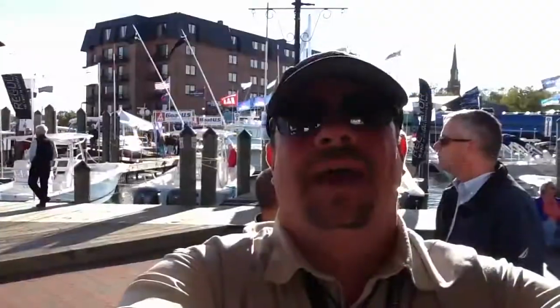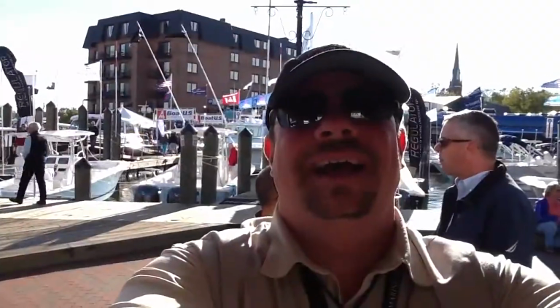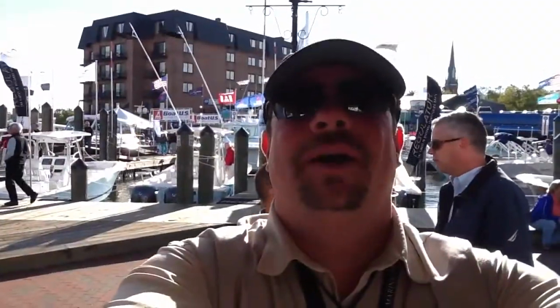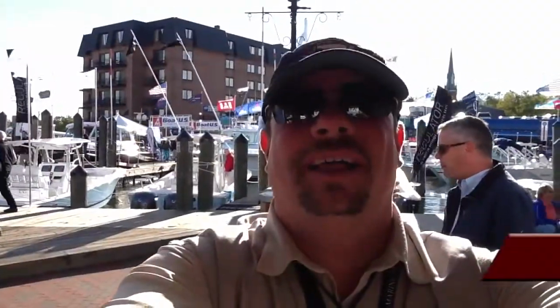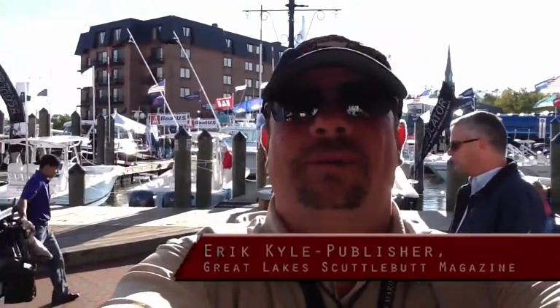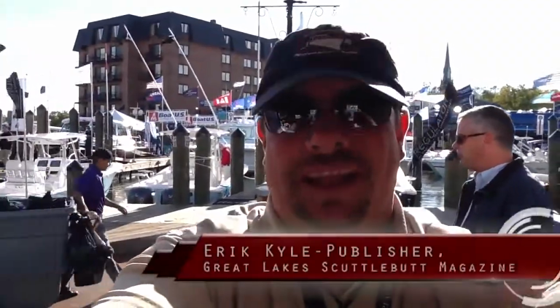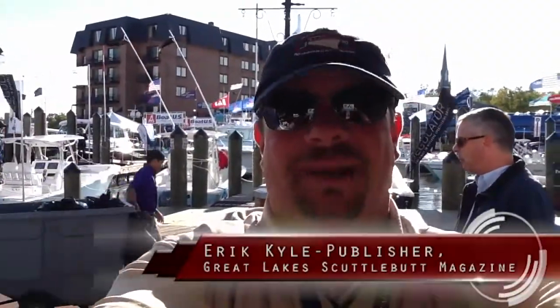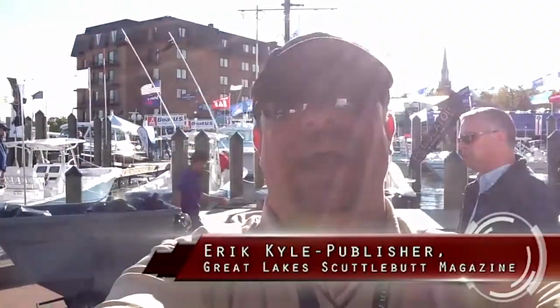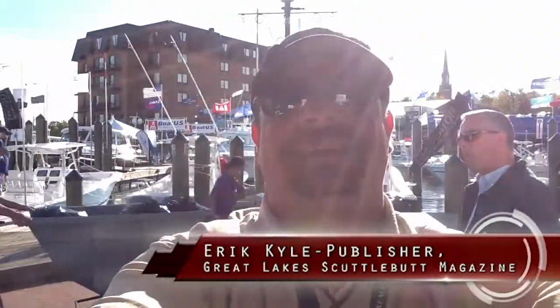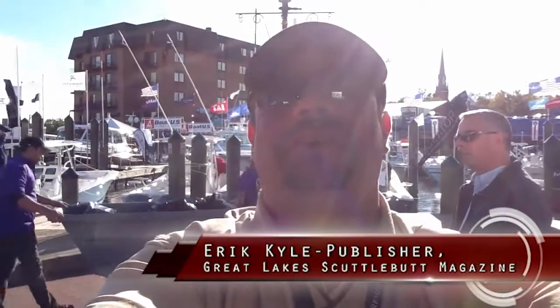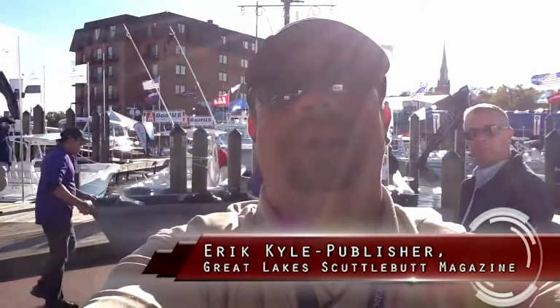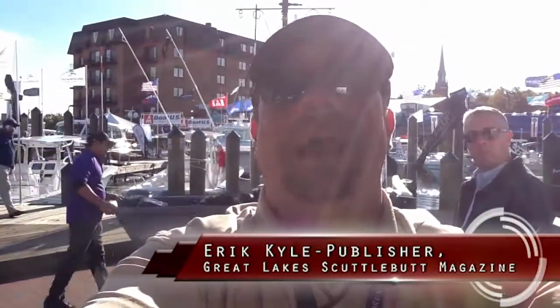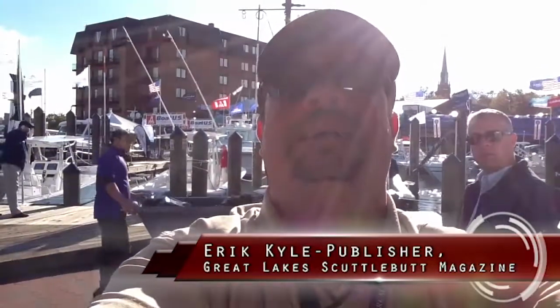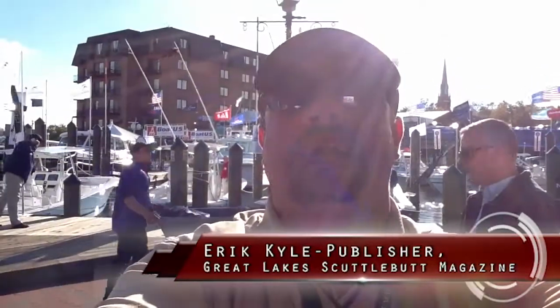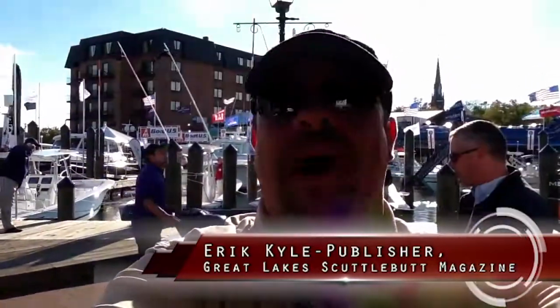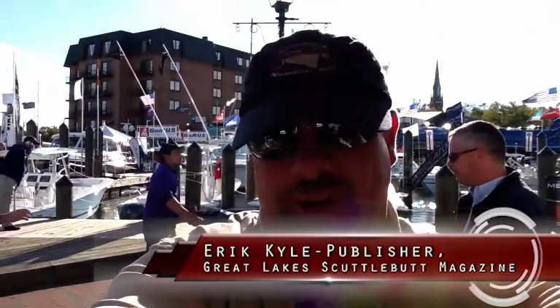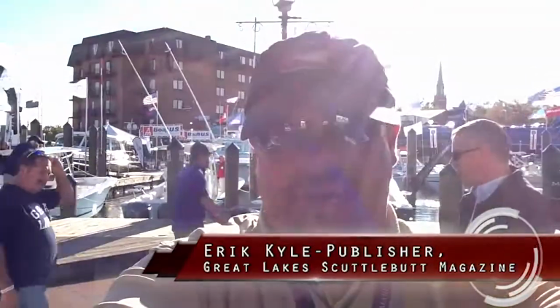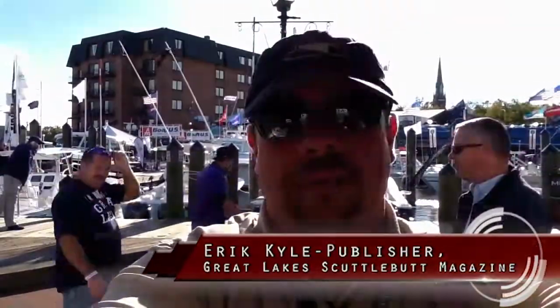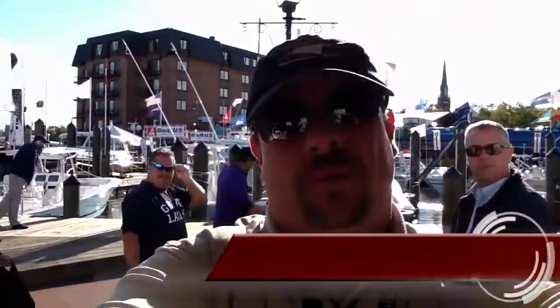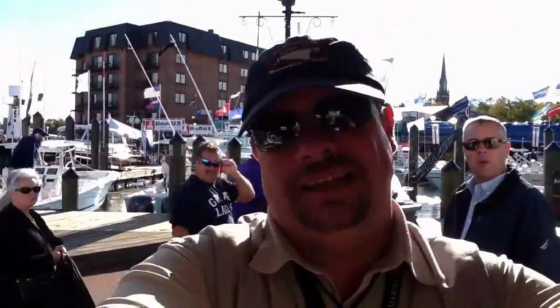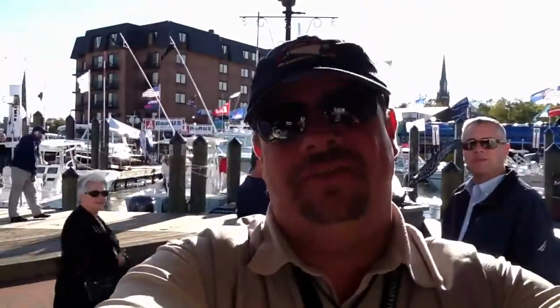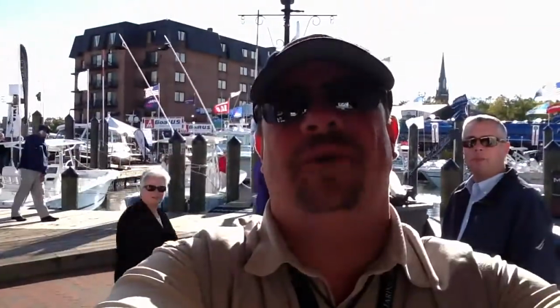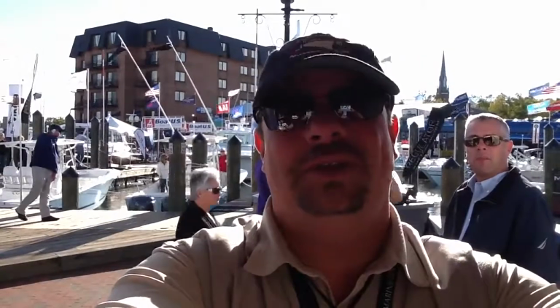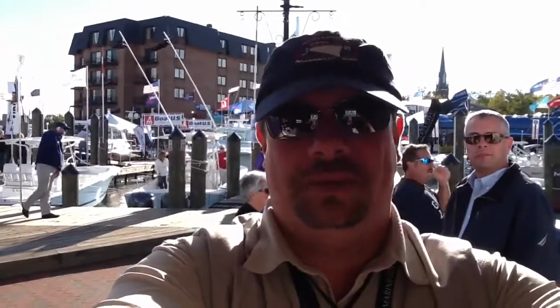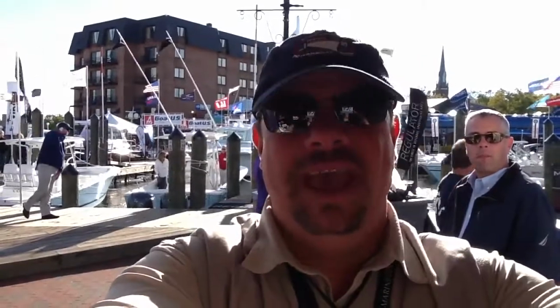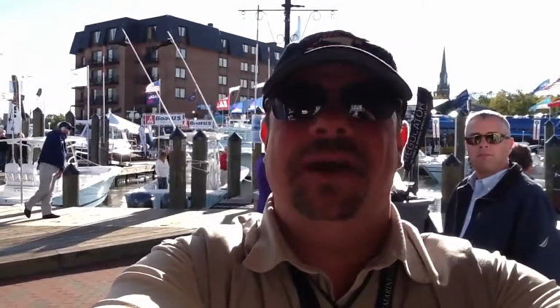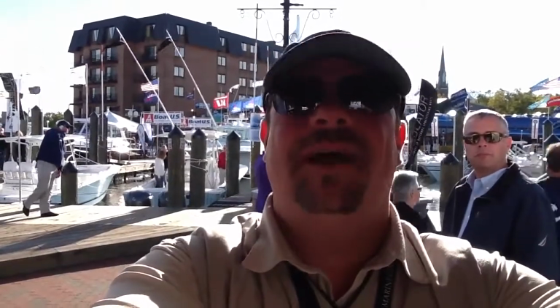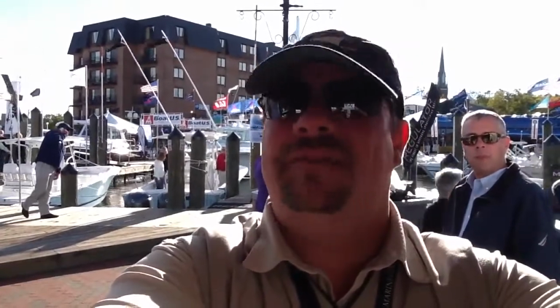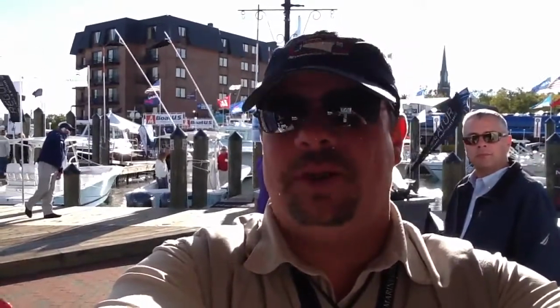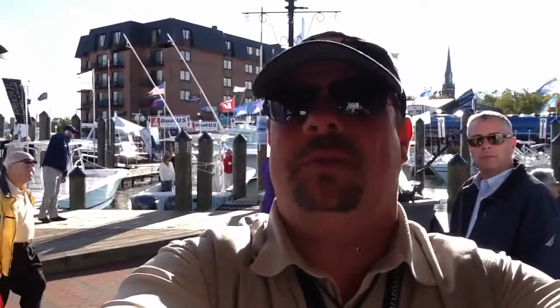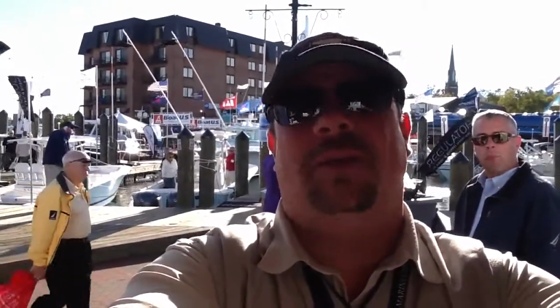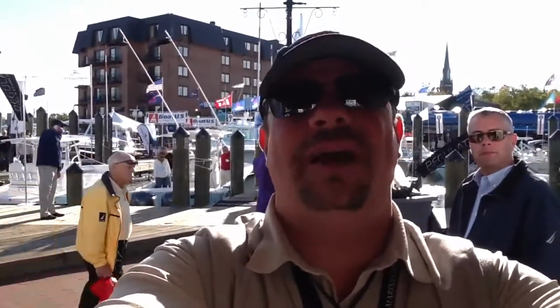Hey guys, Eric Kyle here, publisher of Great Lakes Scuttlebutt Magazine. I'm excited to be out at the Annapolis Power Boat Show, a beautiful place to have a venue right here in the Chesapeake. As a matter of fact, I found a pretty unique product while I was down here.